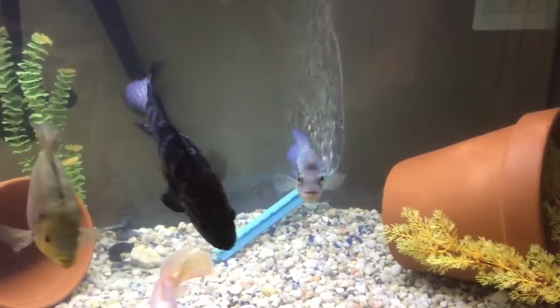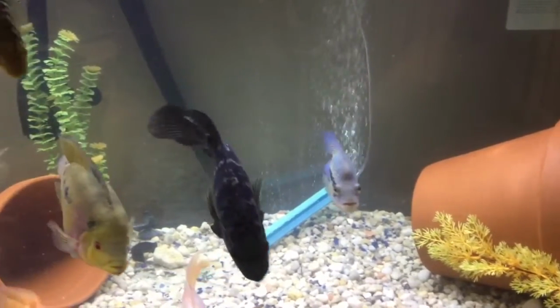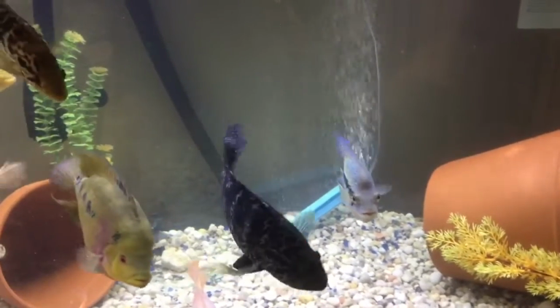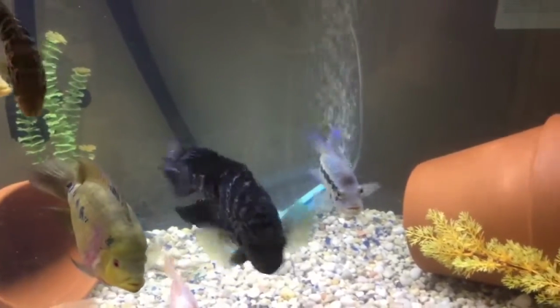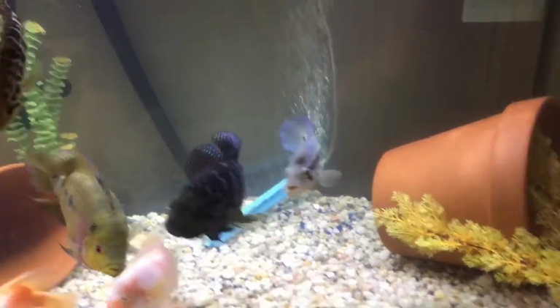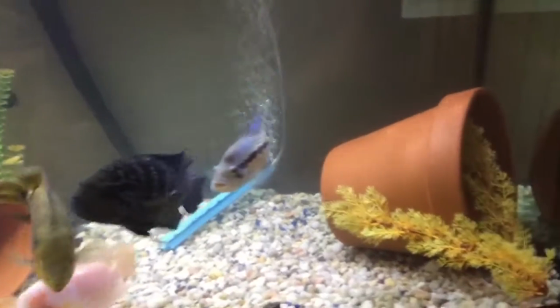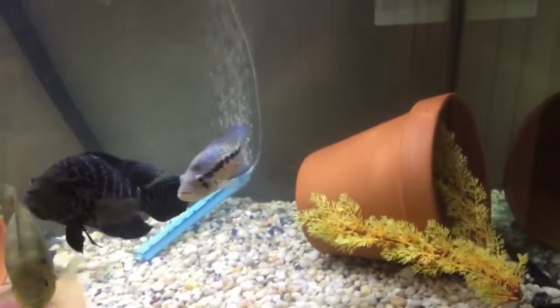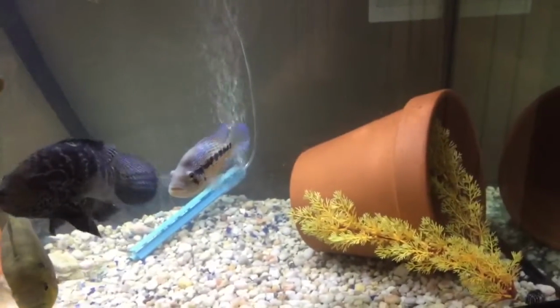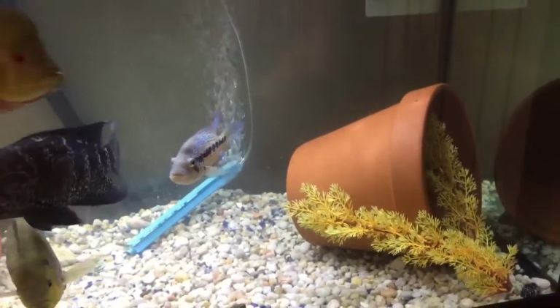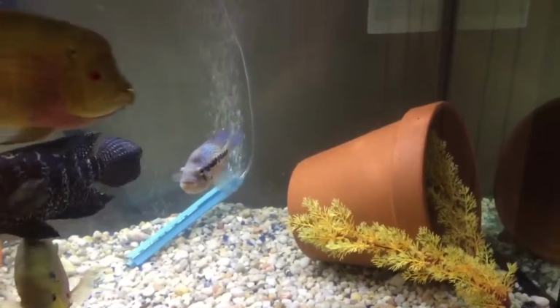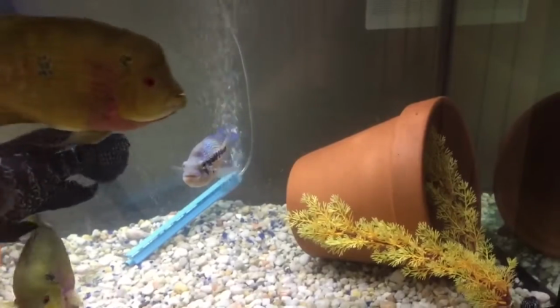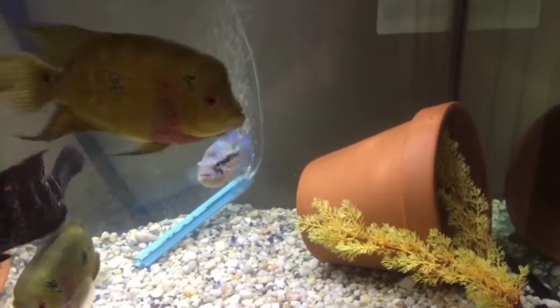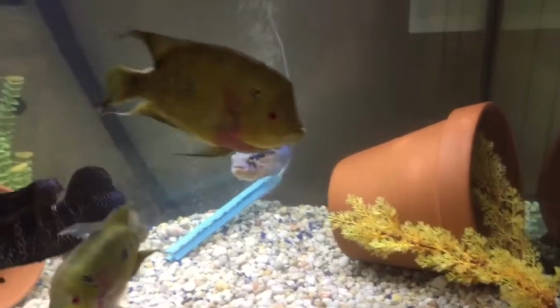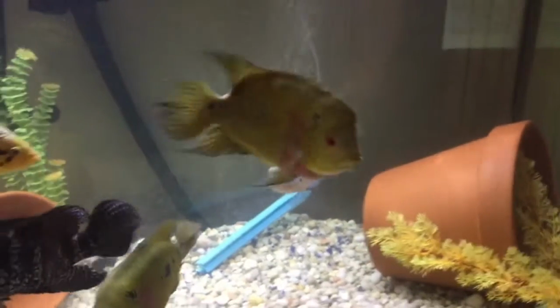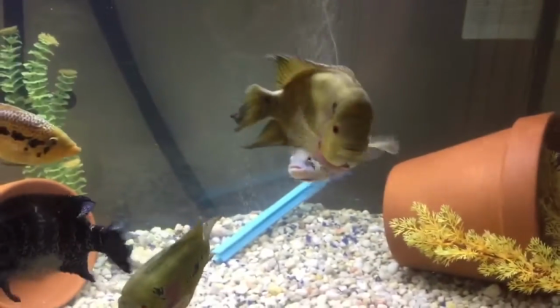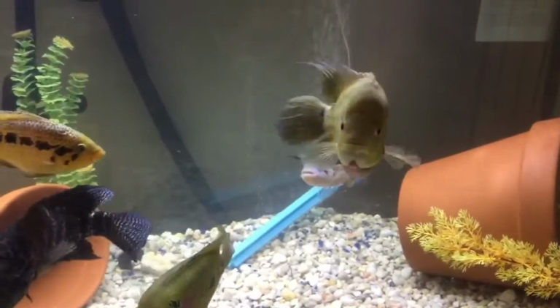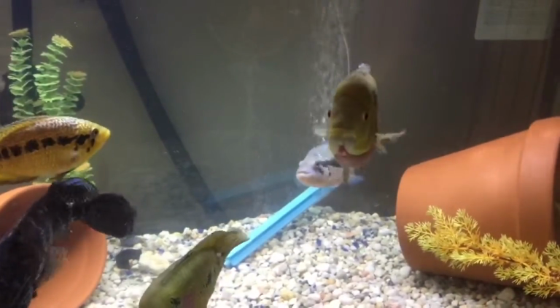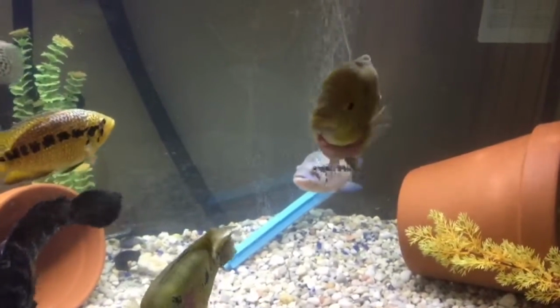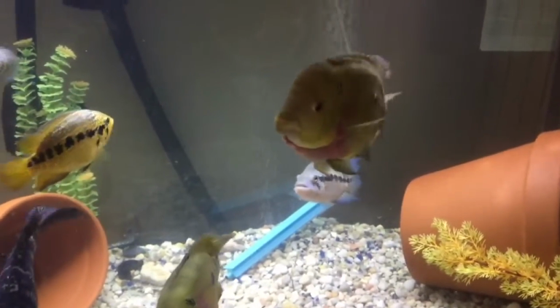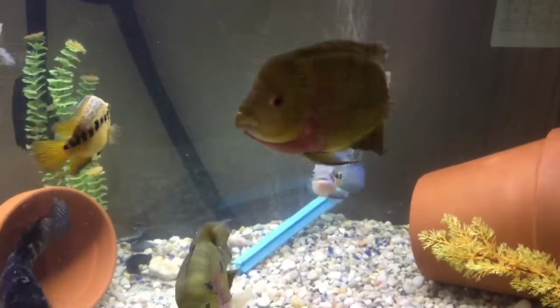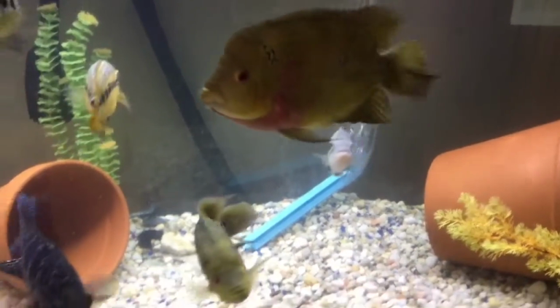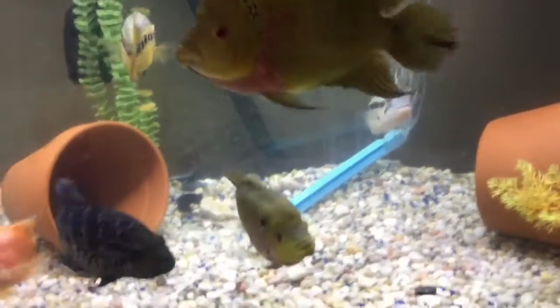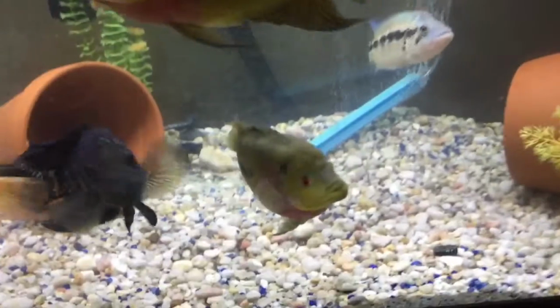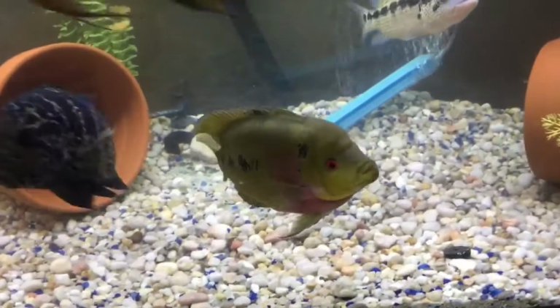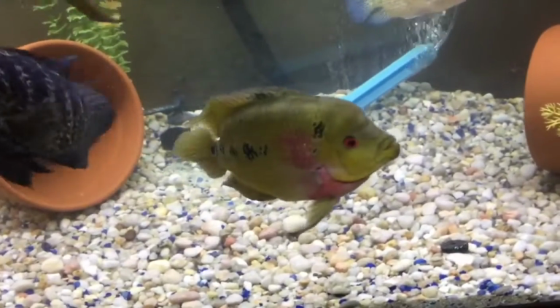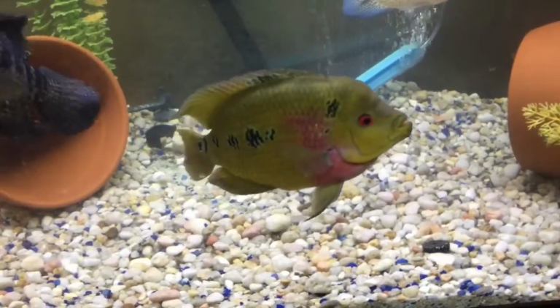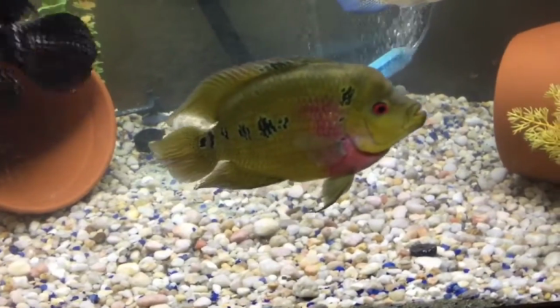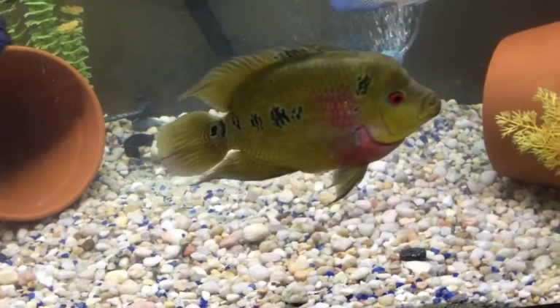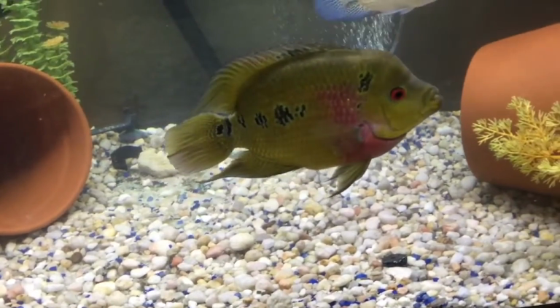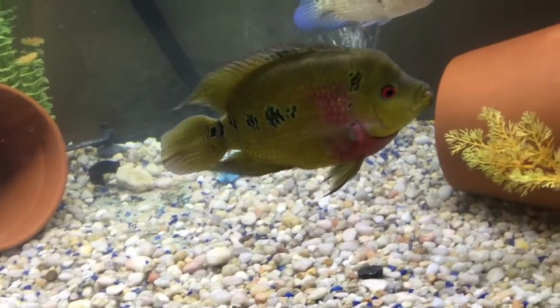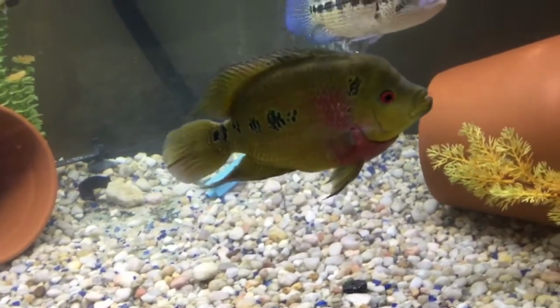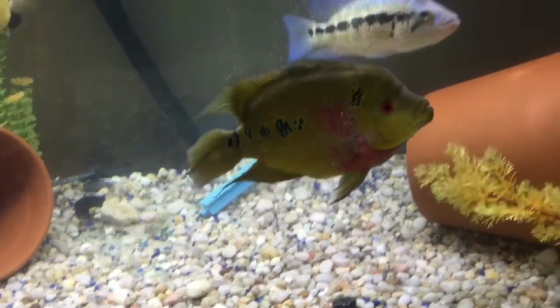But that's the job. The fish are doing pretty good — the female is good now, I was treating her and everything's fine with her.